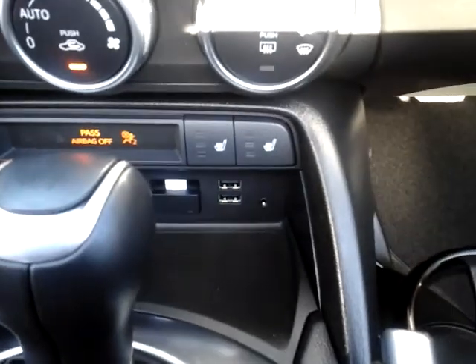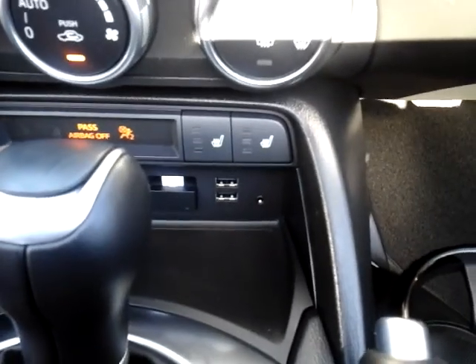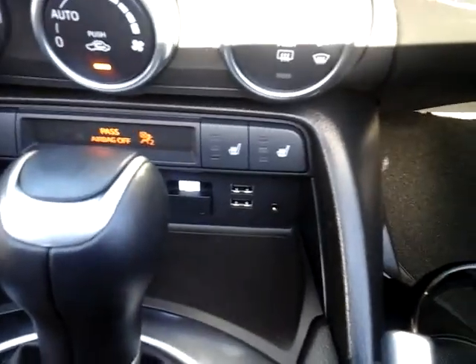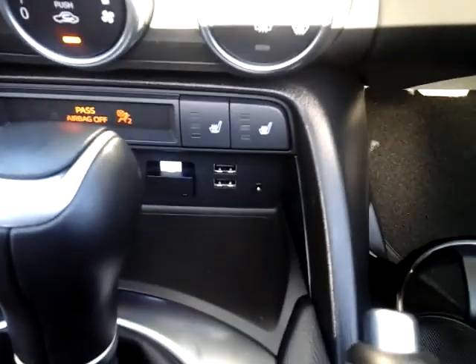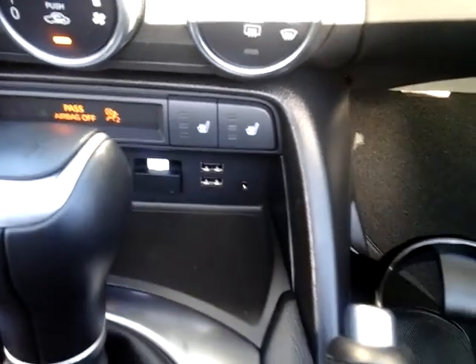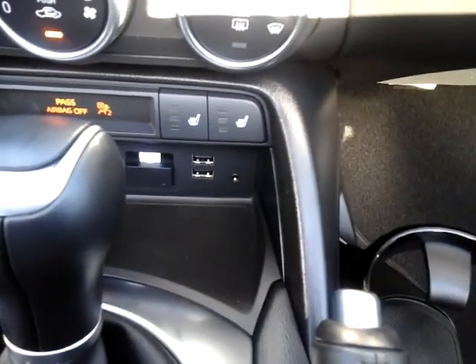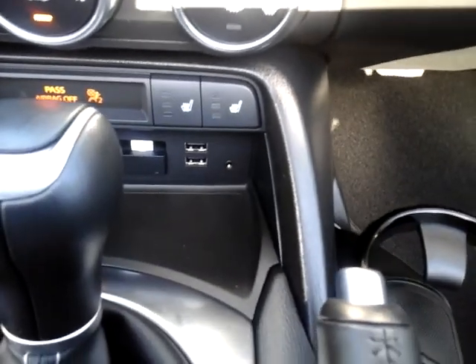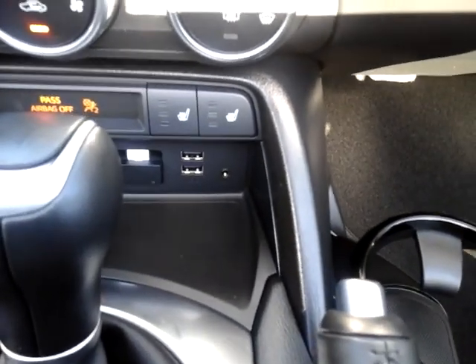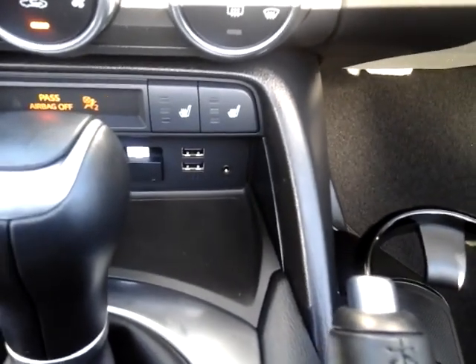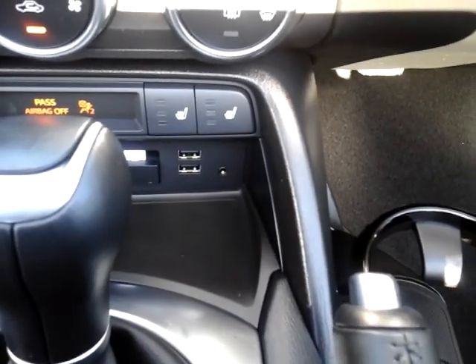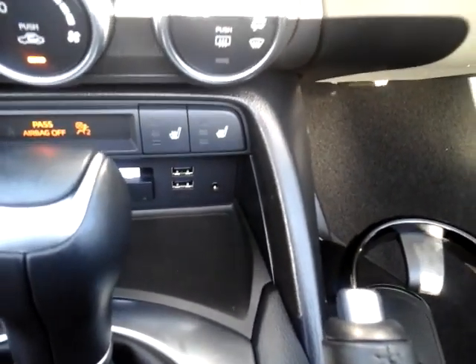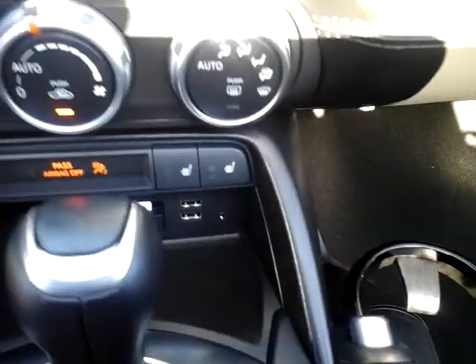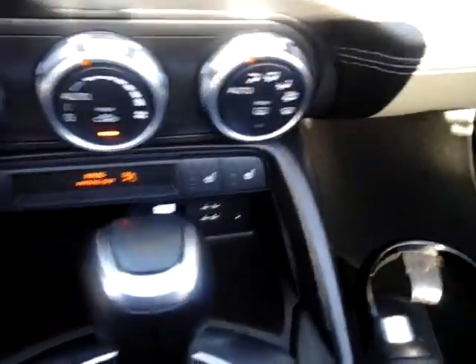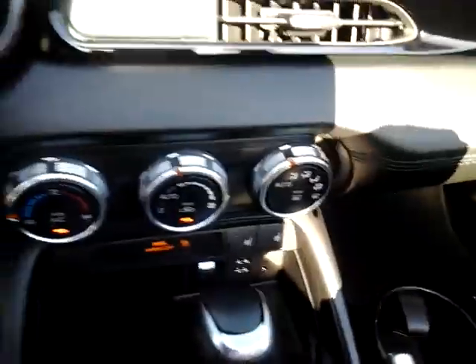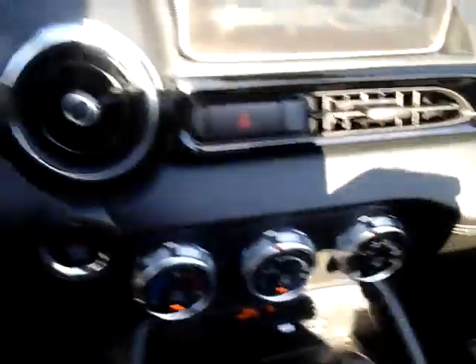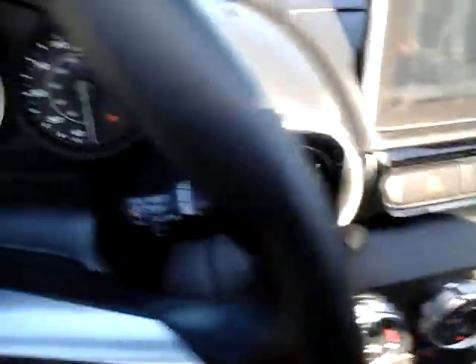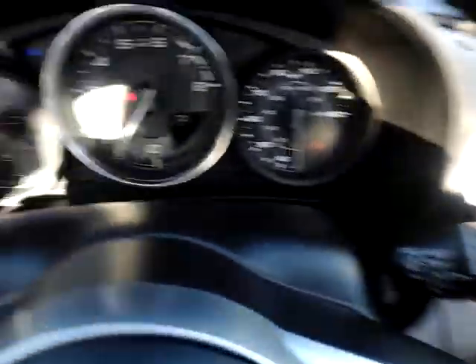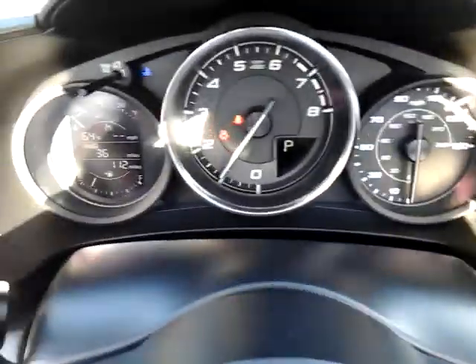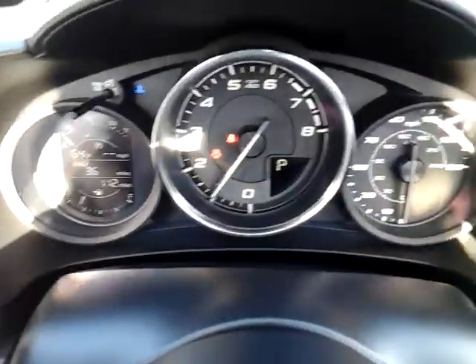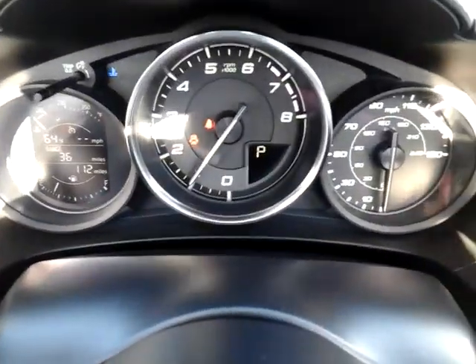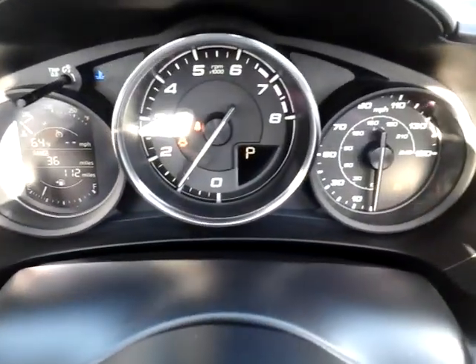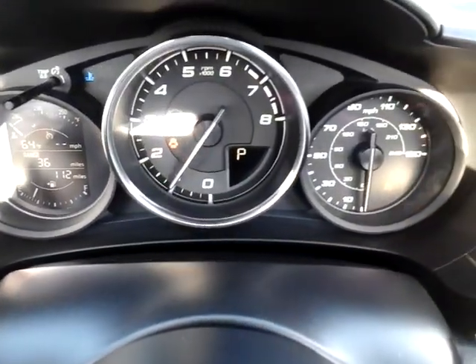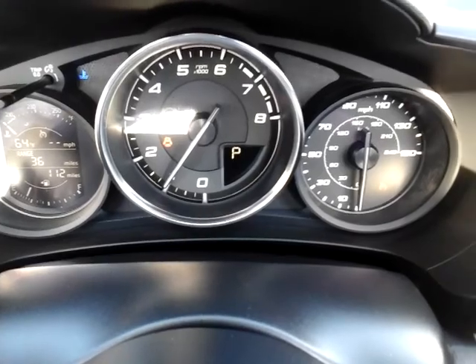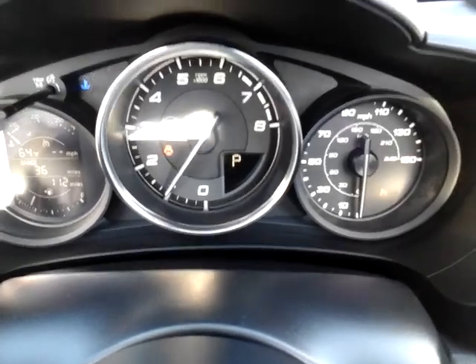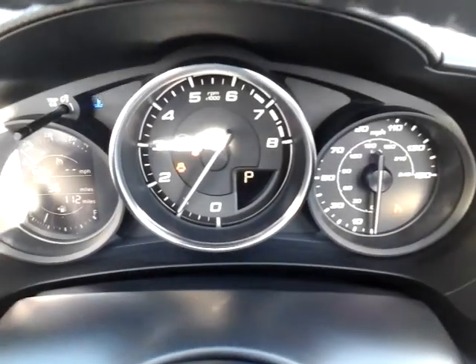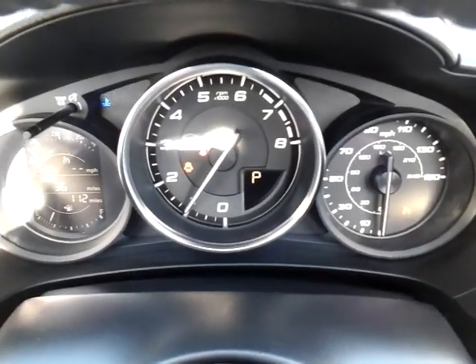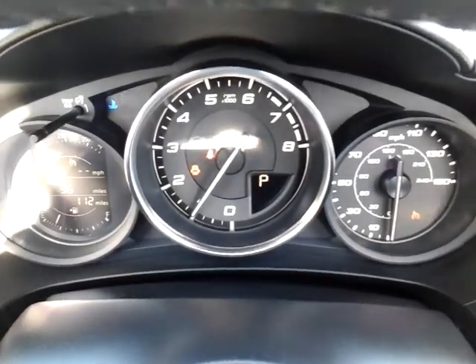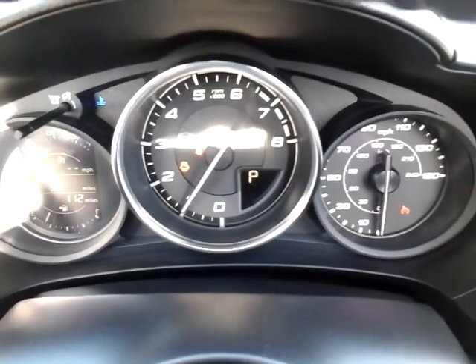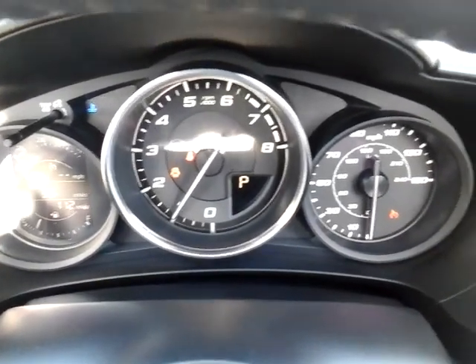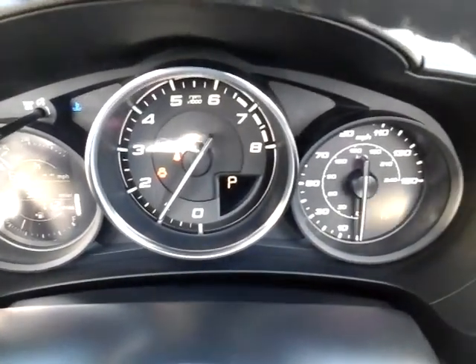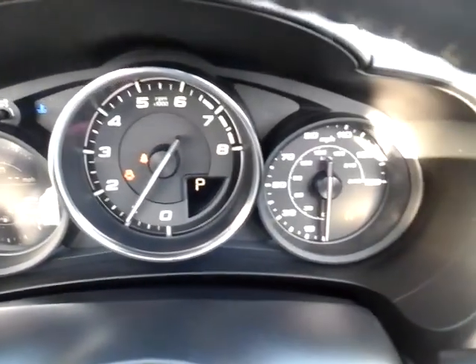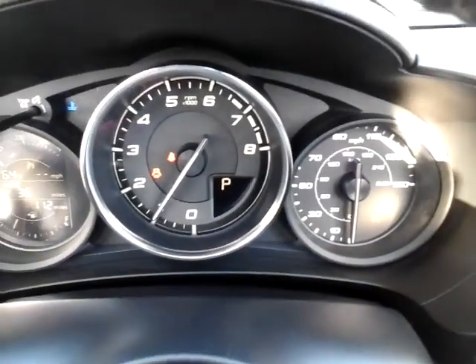Directly below that, you've got your USB ports and an AUX port. So, very cool little convertible — 2018 Fiat 124 Spider. I hope you have a chance to come see it. Thank you.